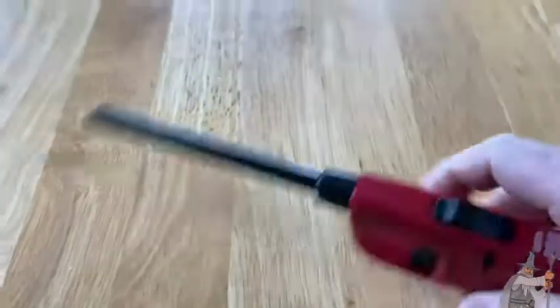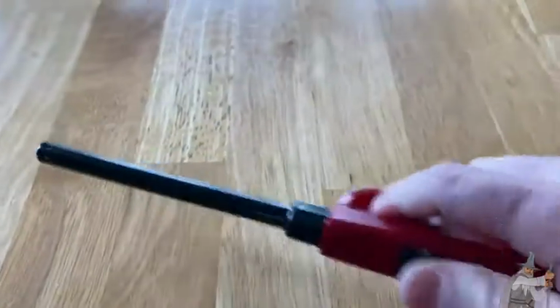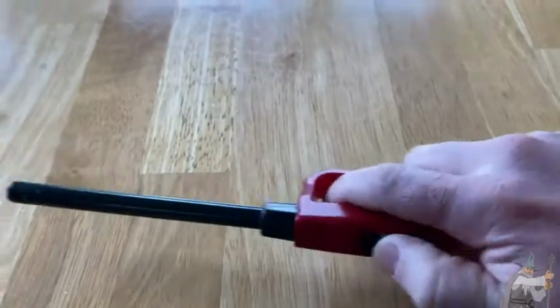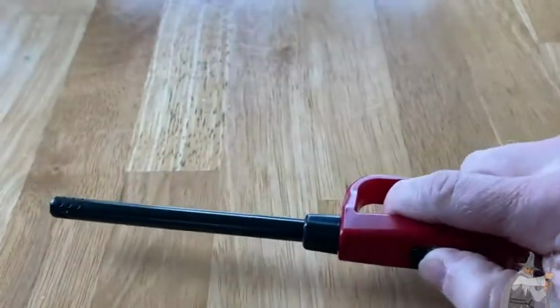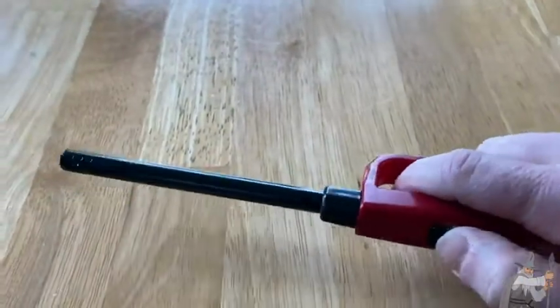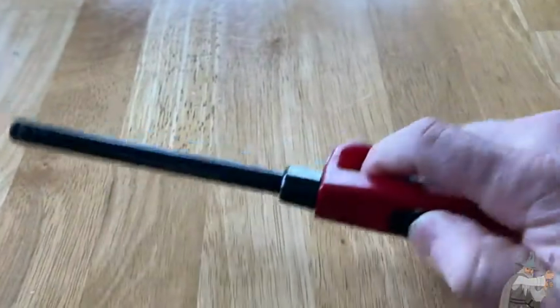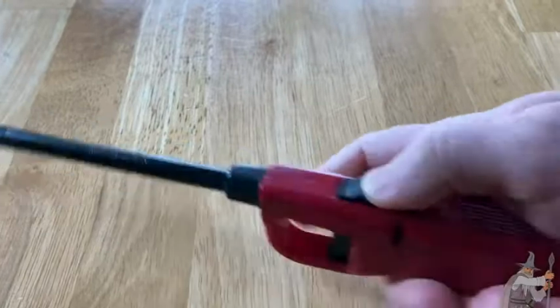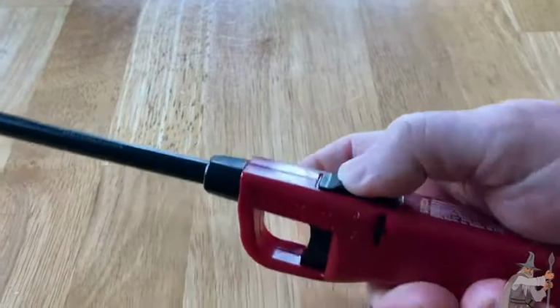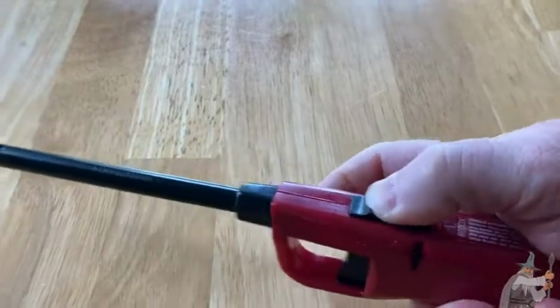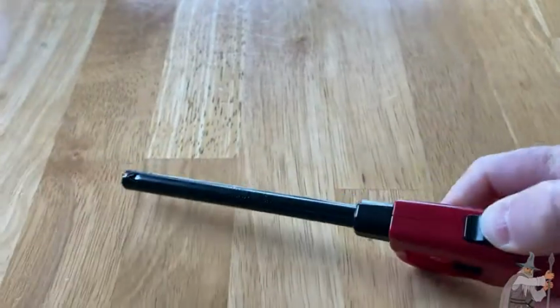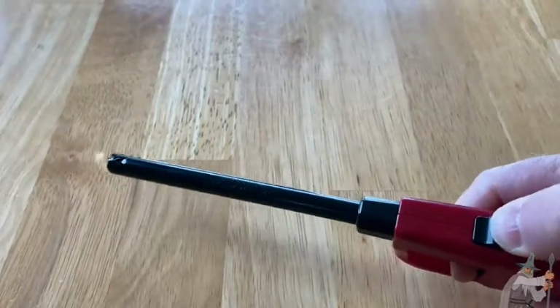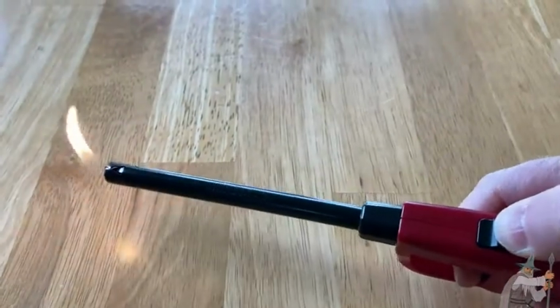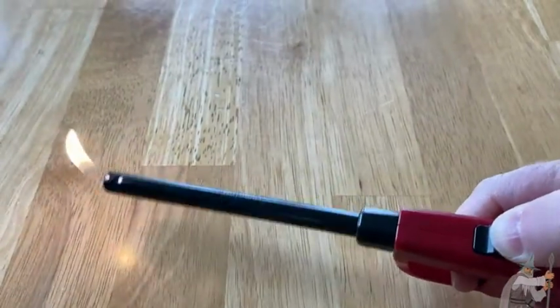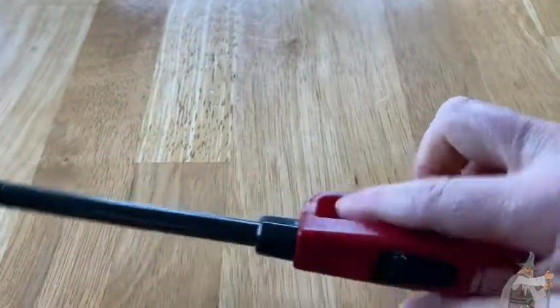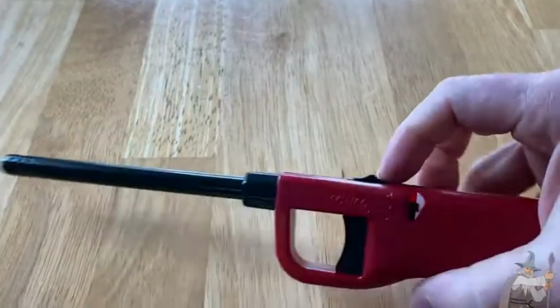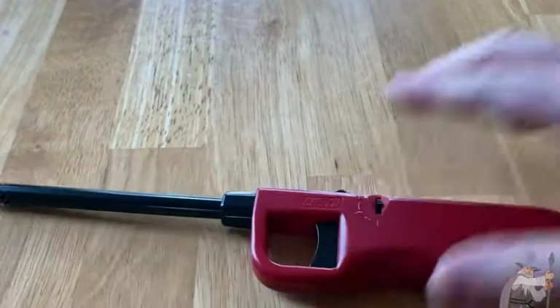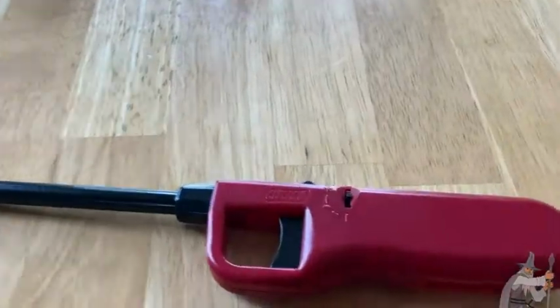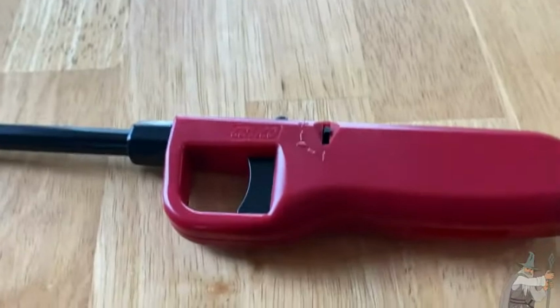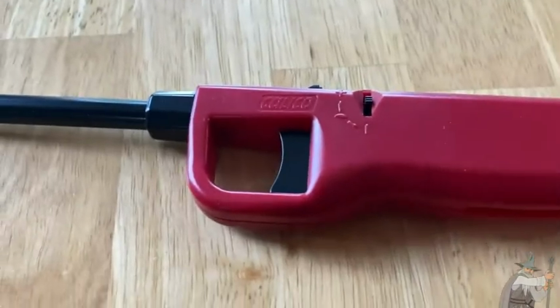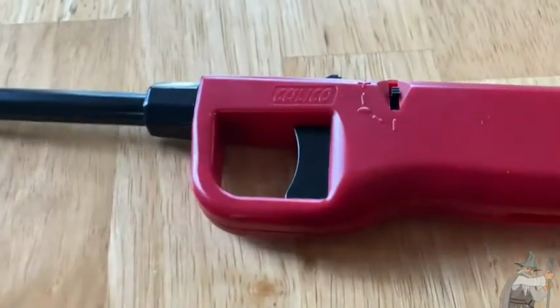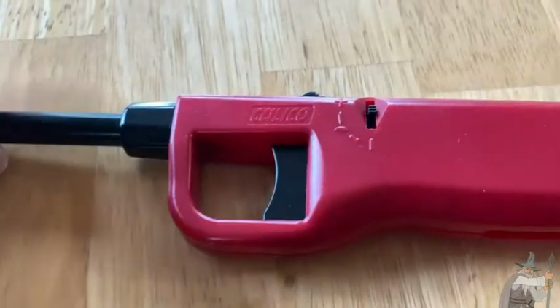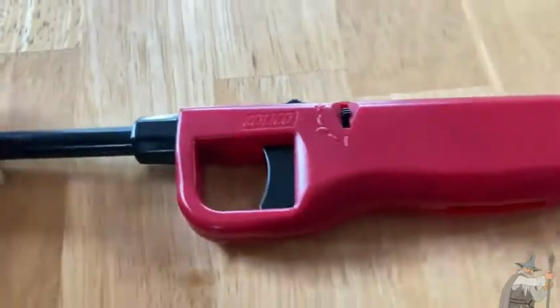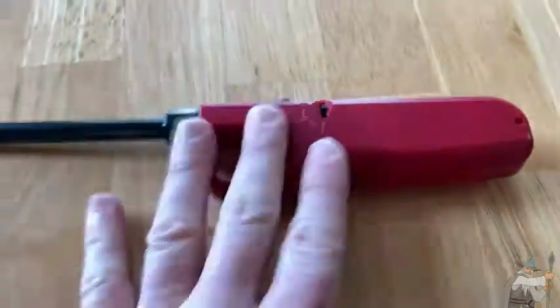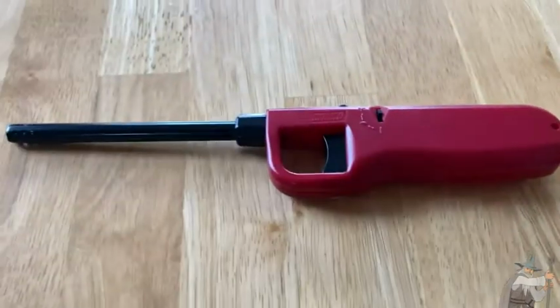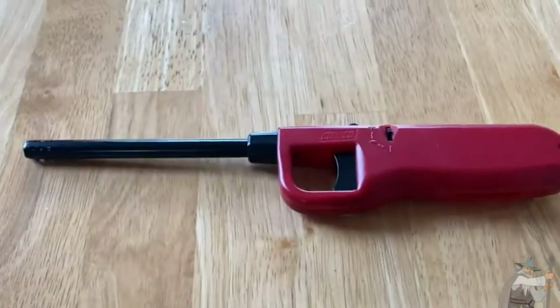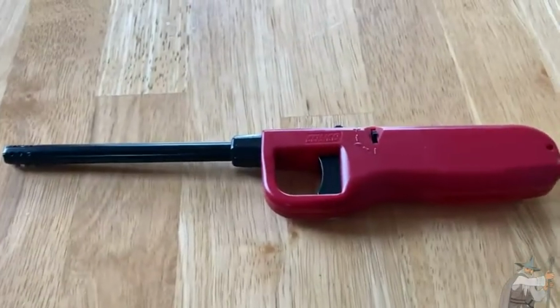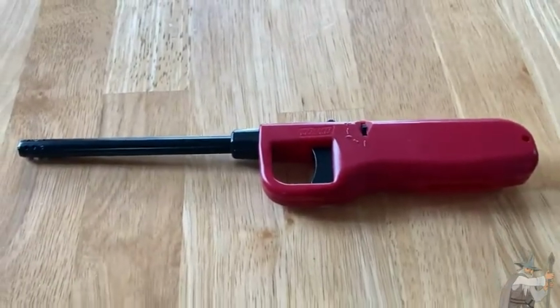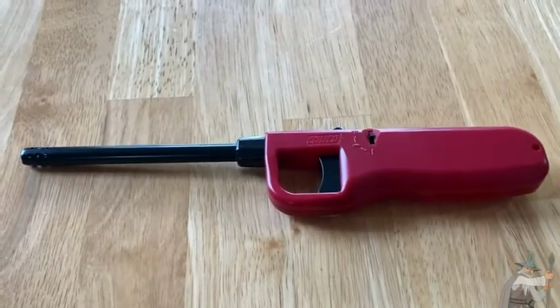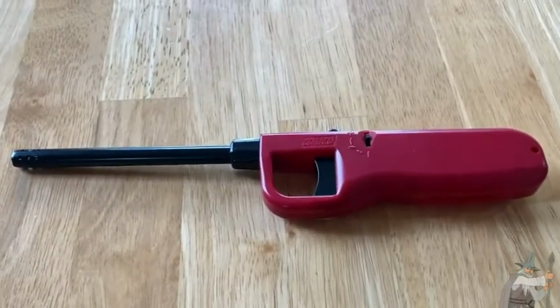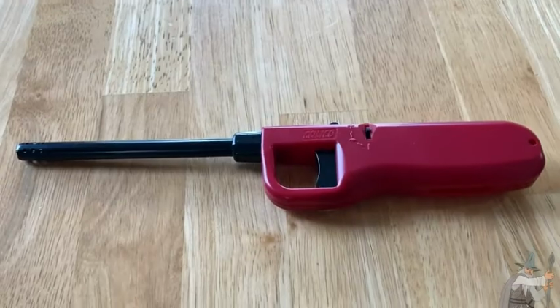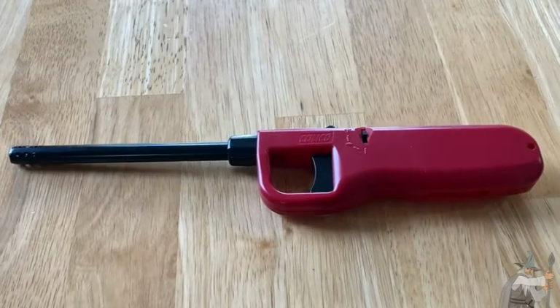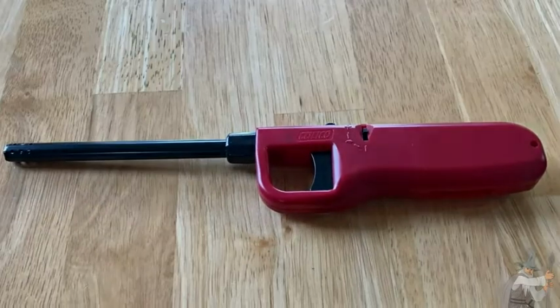These tend to last a long time. Again, you just push up with one hand and then boom, there you go. I like it a lot. The brand is Calico and it's just a good all-around lighter to have. I hope this video has been helpful. Good luck.